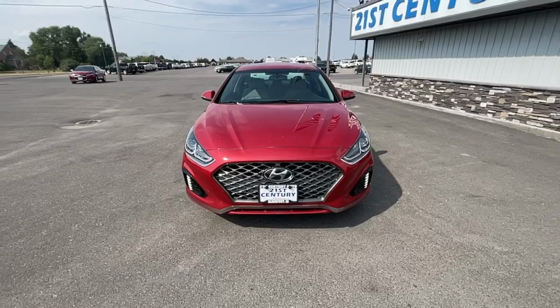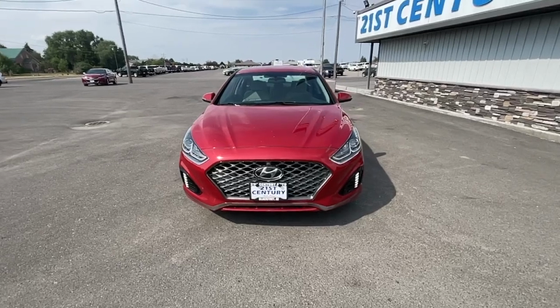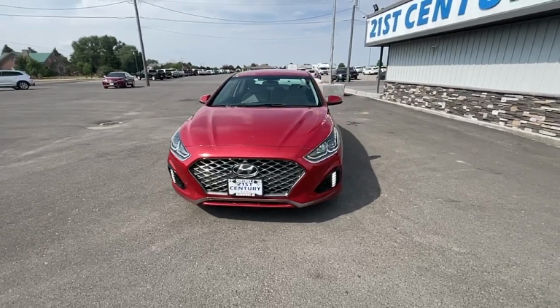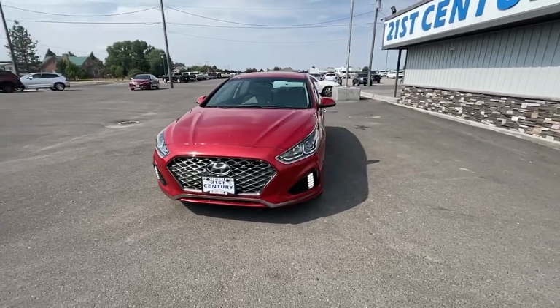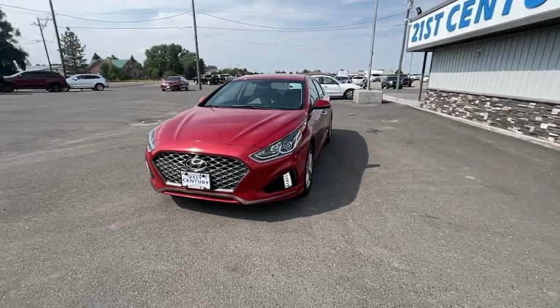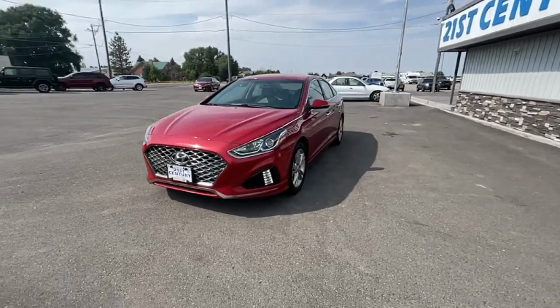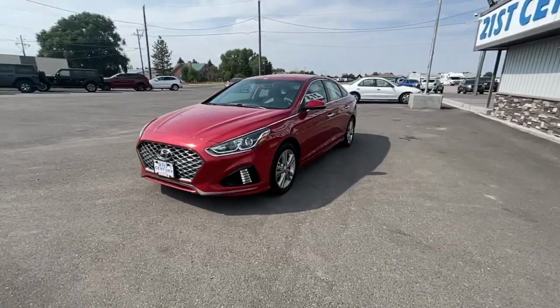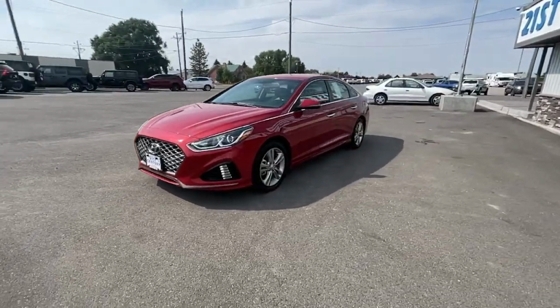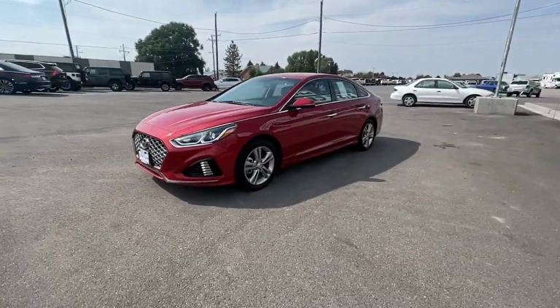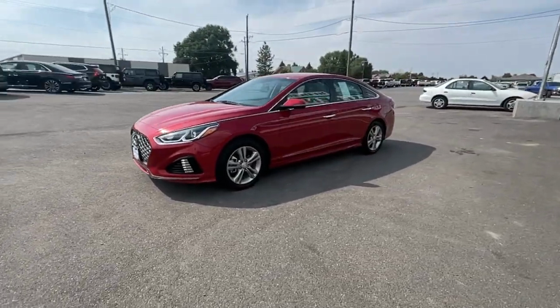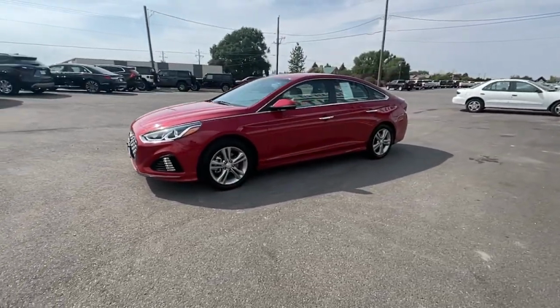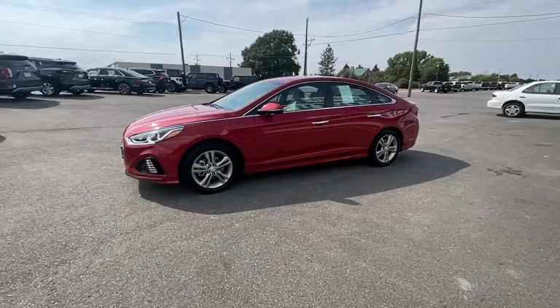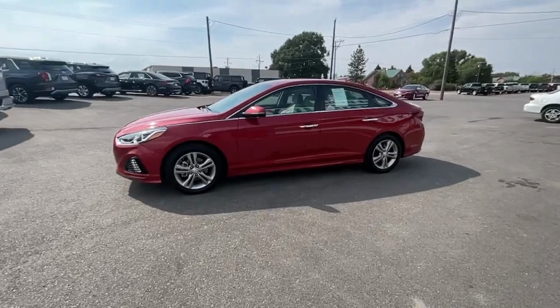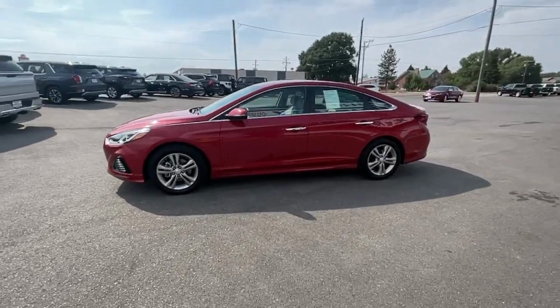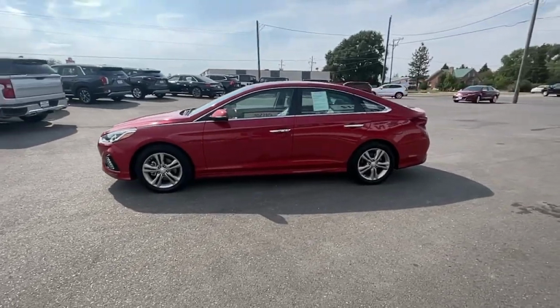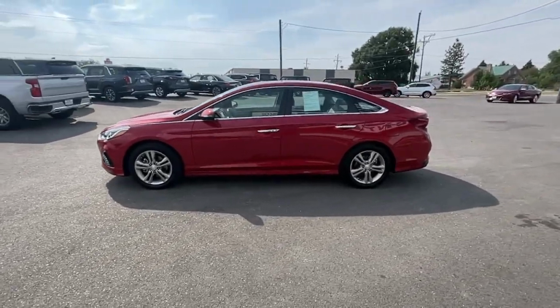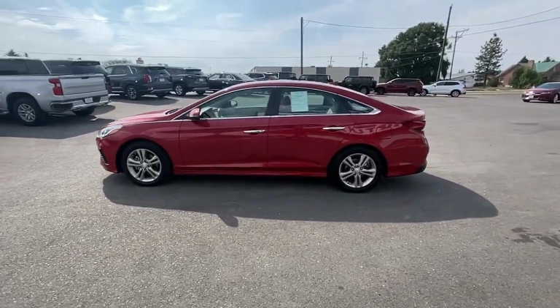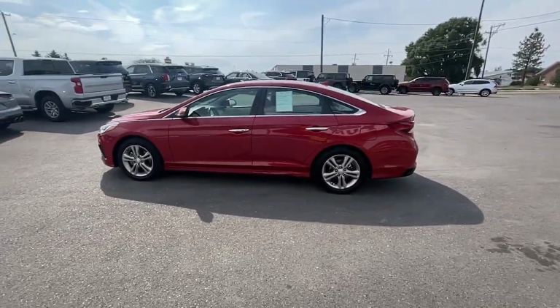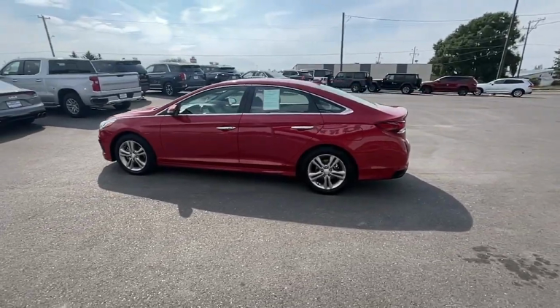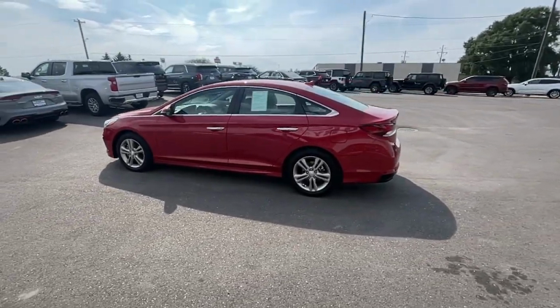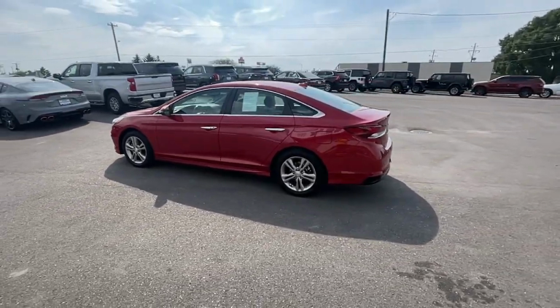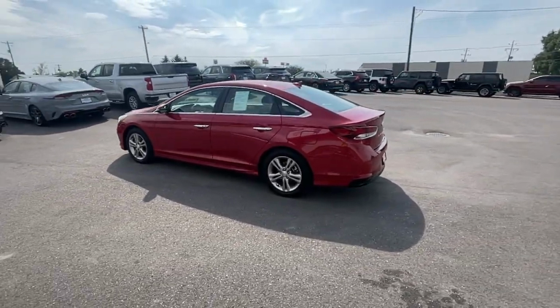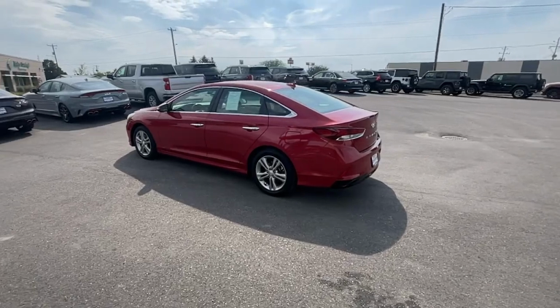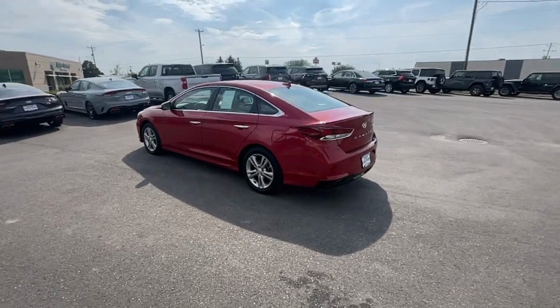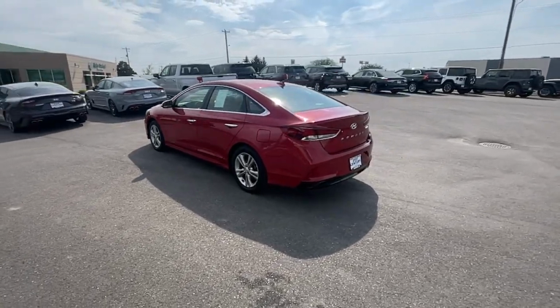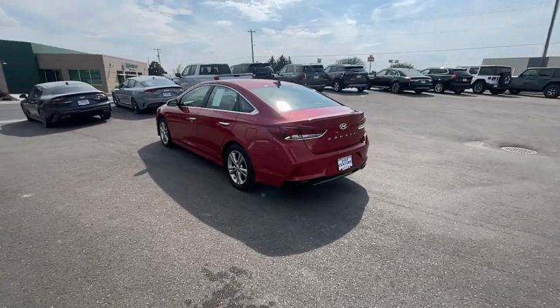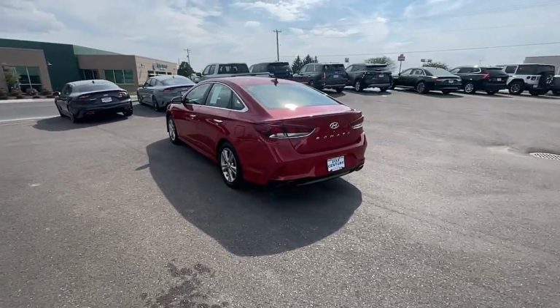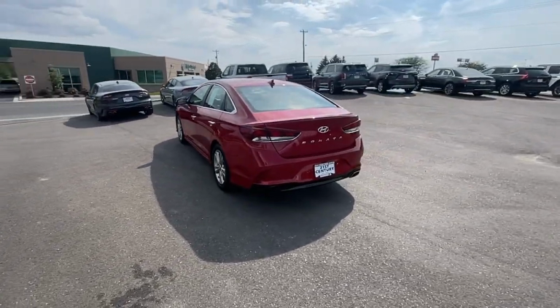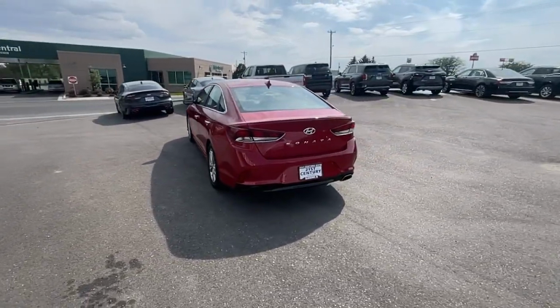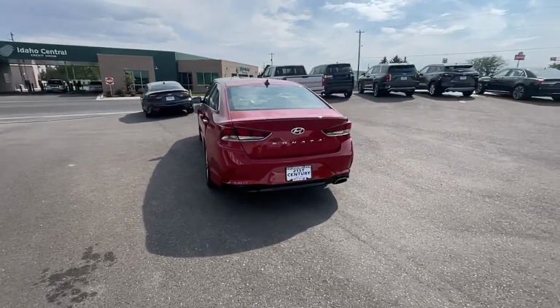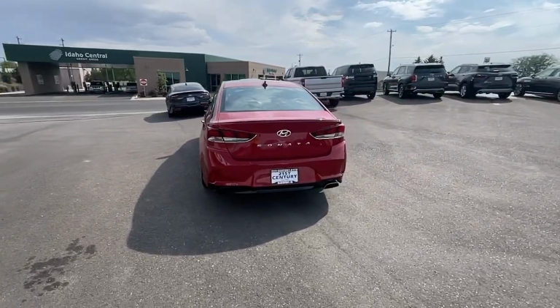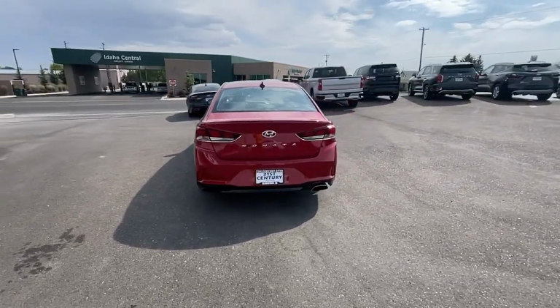You will be amazed by this 2019 Hyundai Sonata. With less than 100,000 miles on the odometer, this vehicle stands out from the rest. Get the best of quality, comfort, and convenience in this family-friendly Sonata.